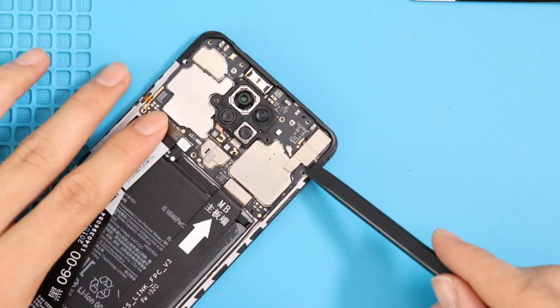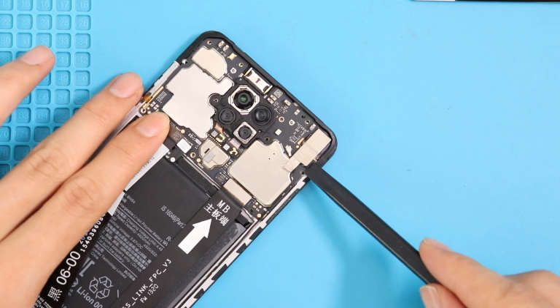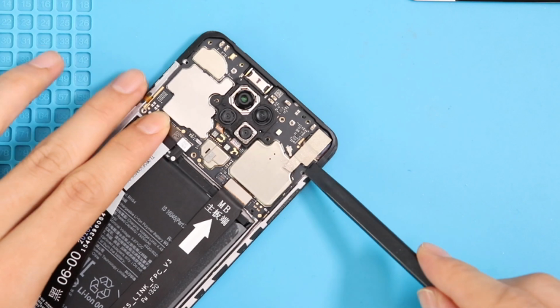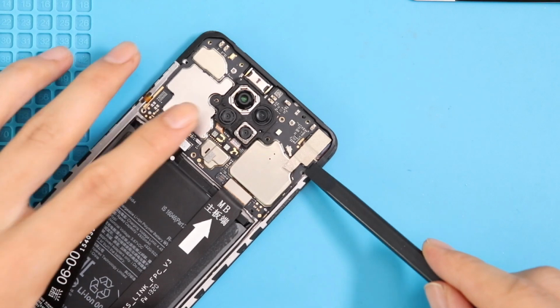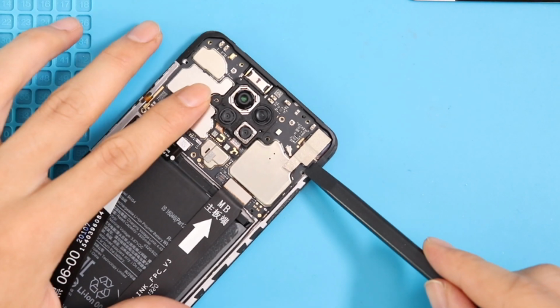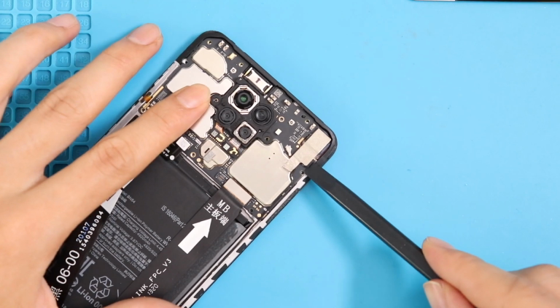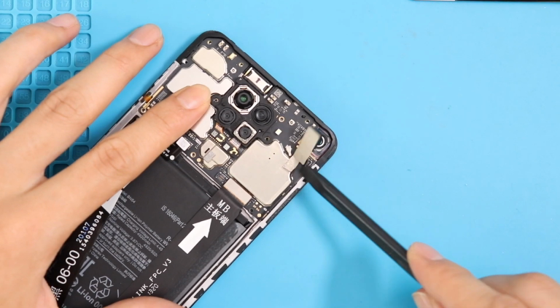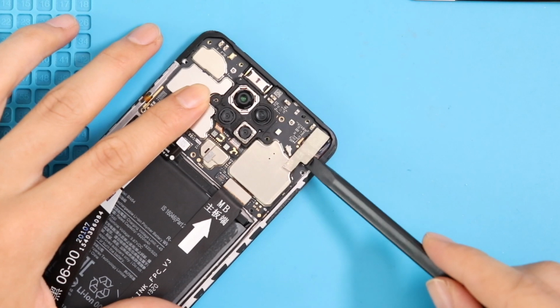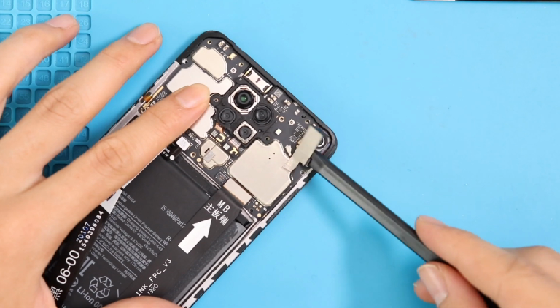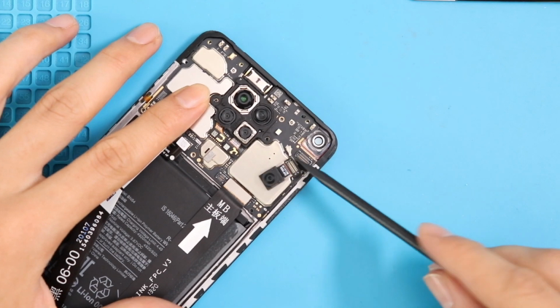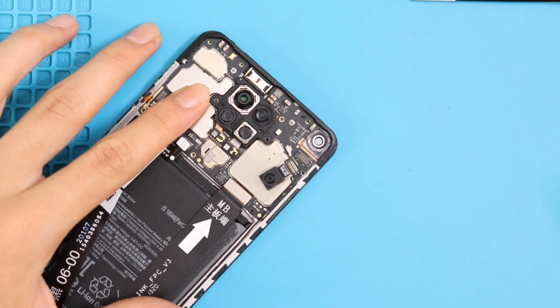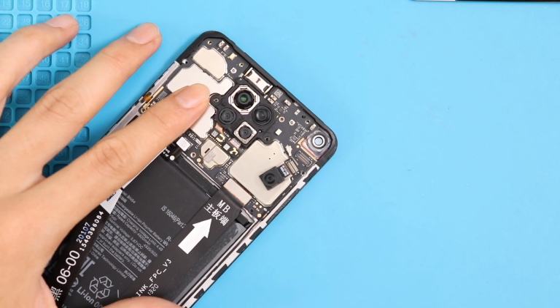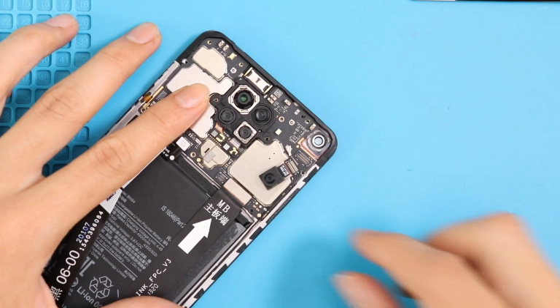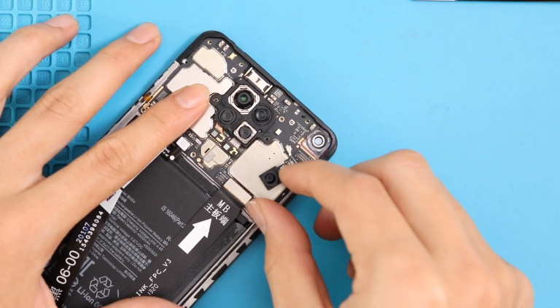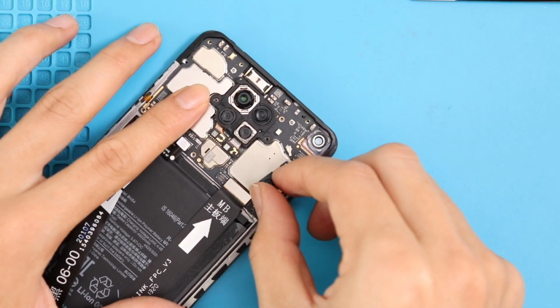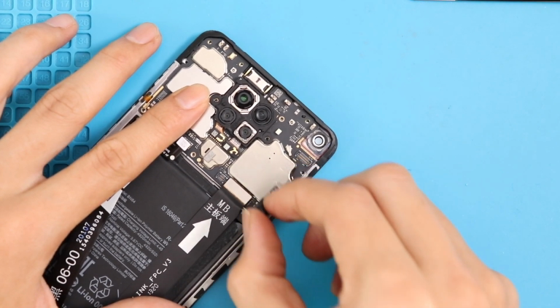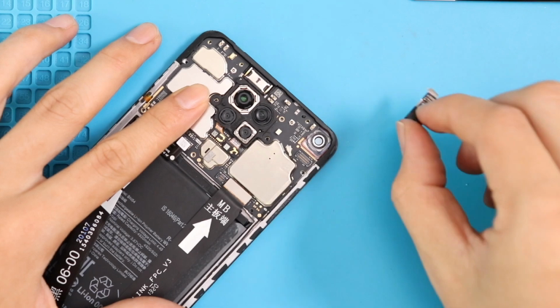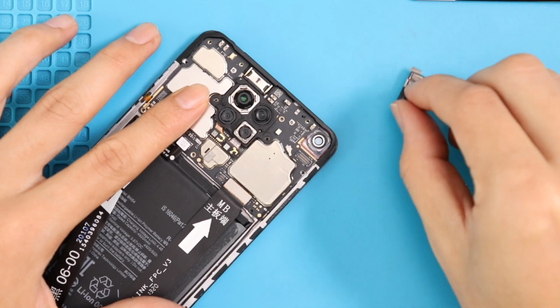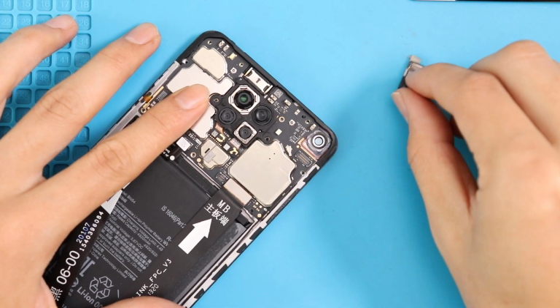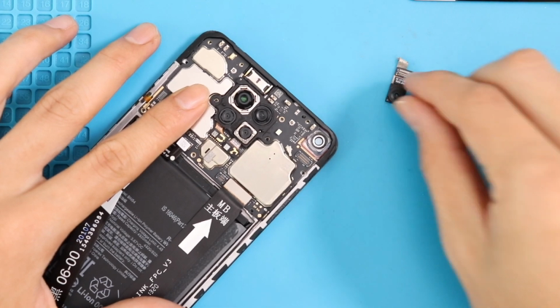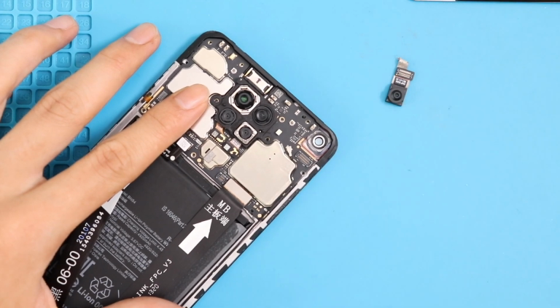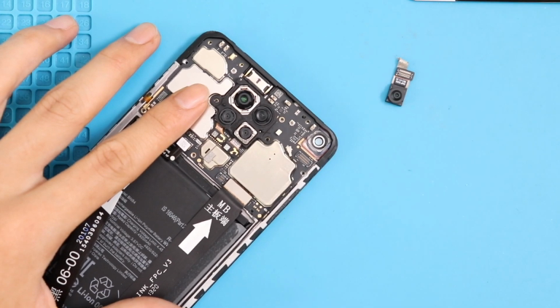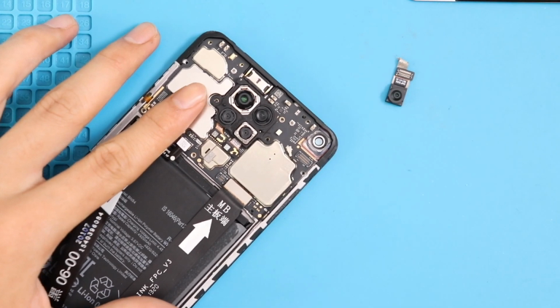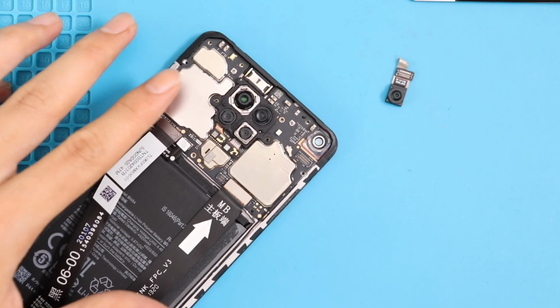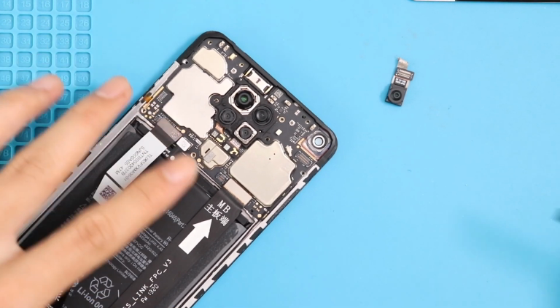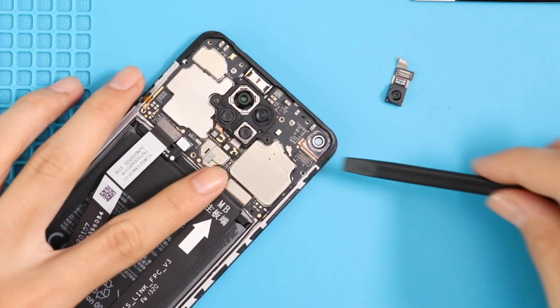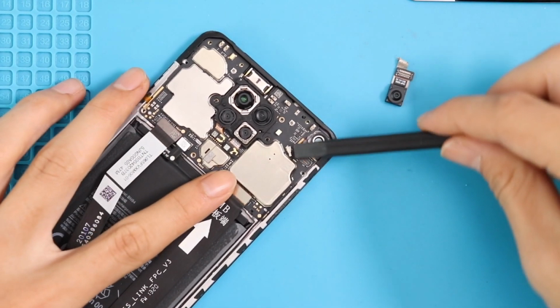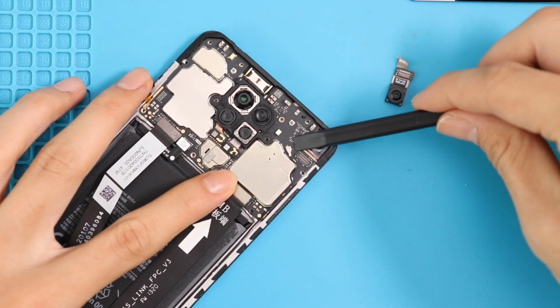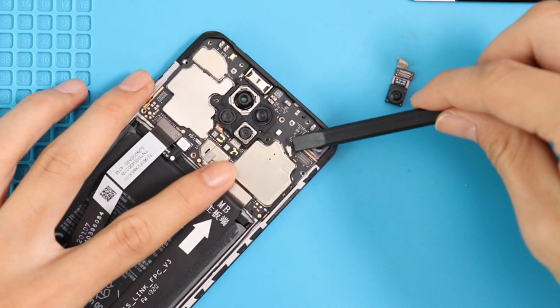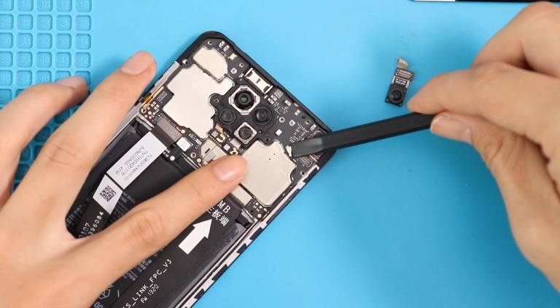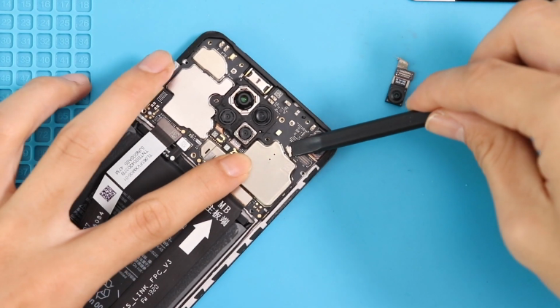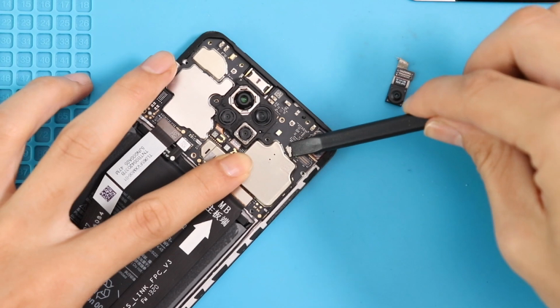Using a pry tool, disconnect the front camera and replace it with a new unit if it is broken. Please note that you do not have to take out the board or undo the main LCD or battery connectors to replace the front camera.